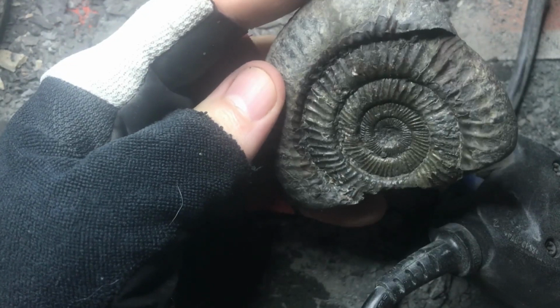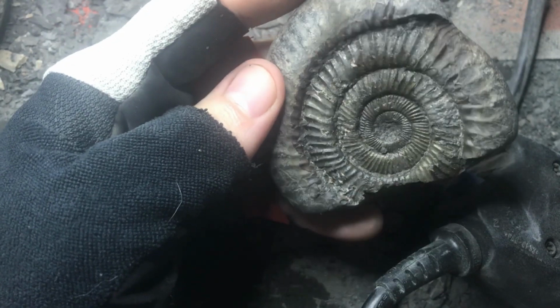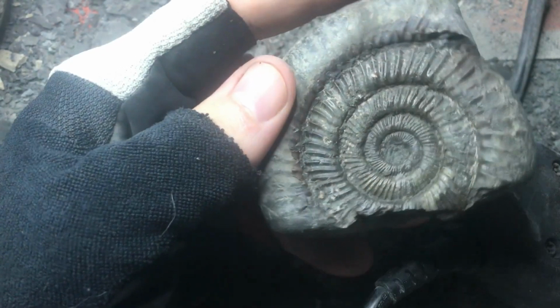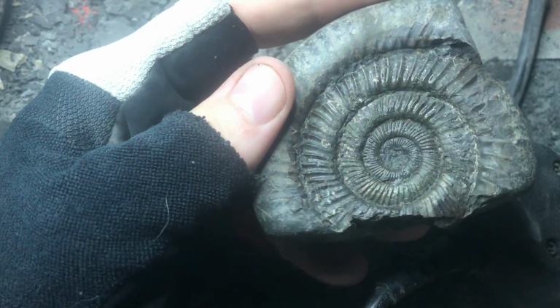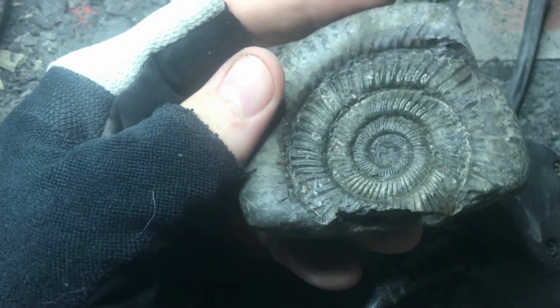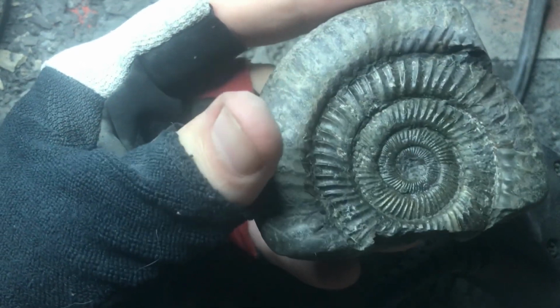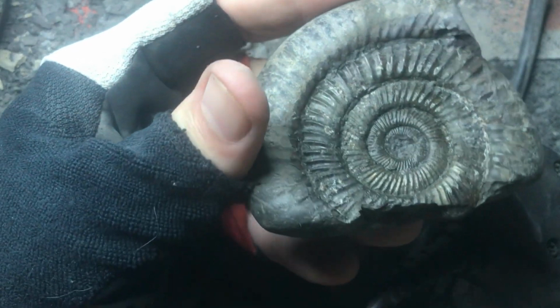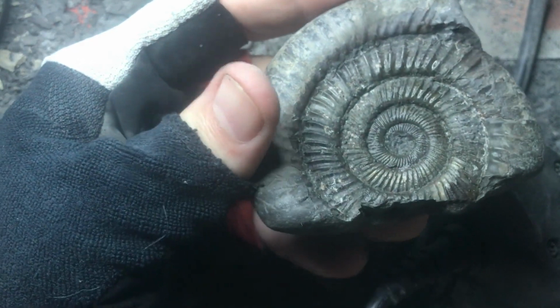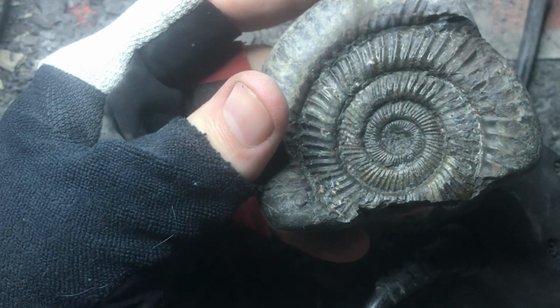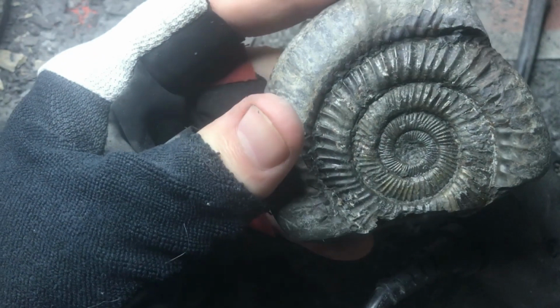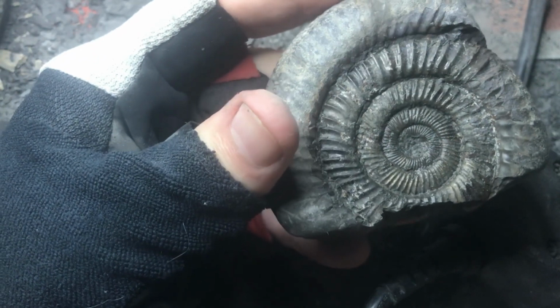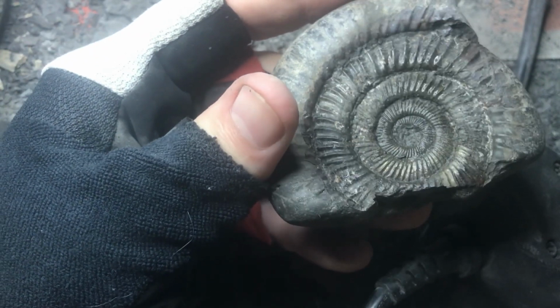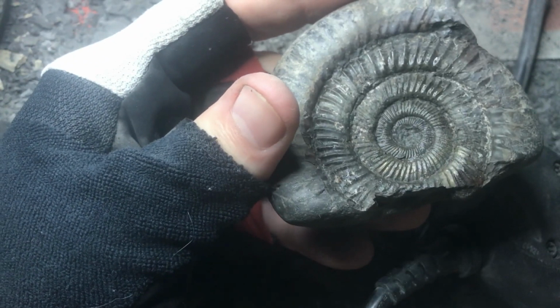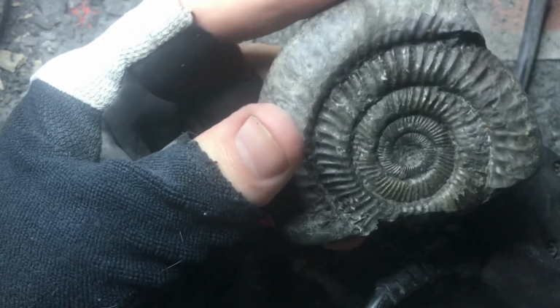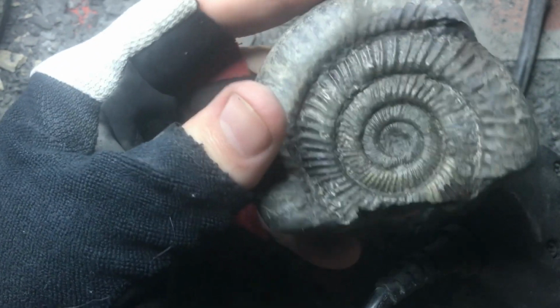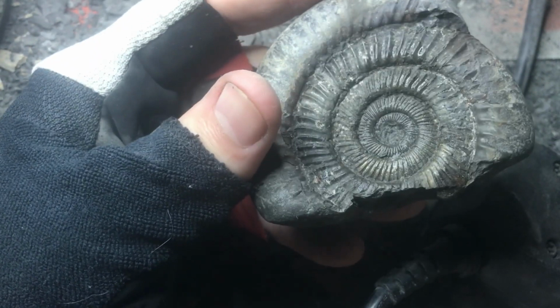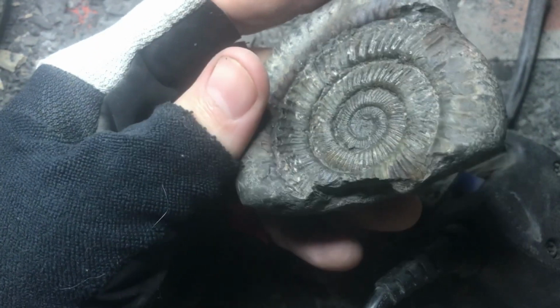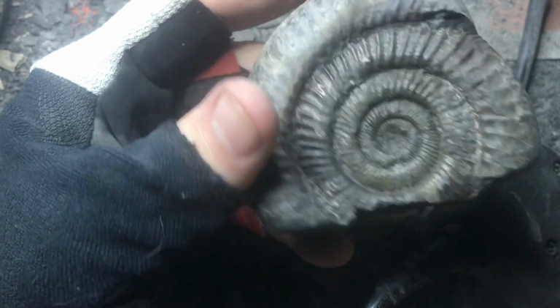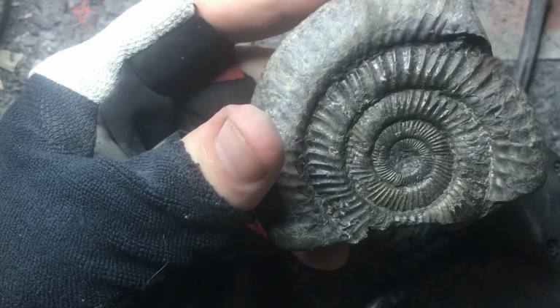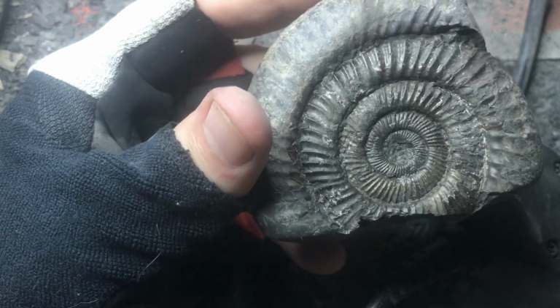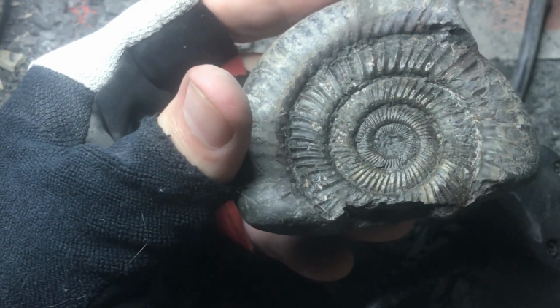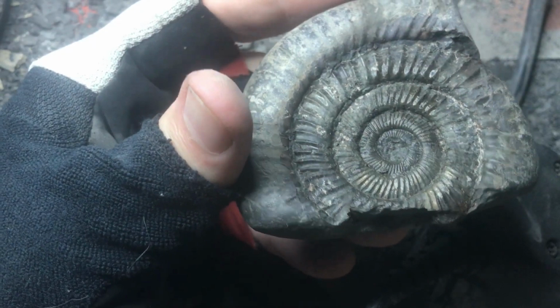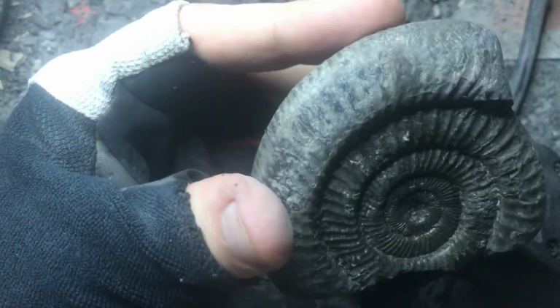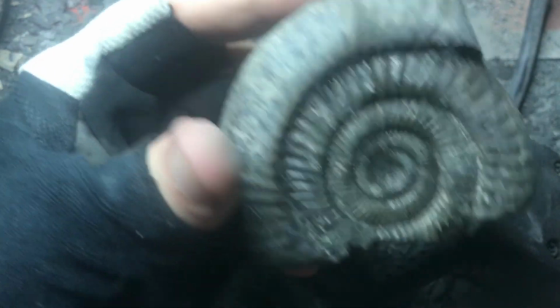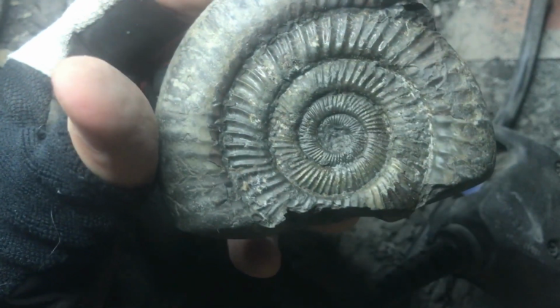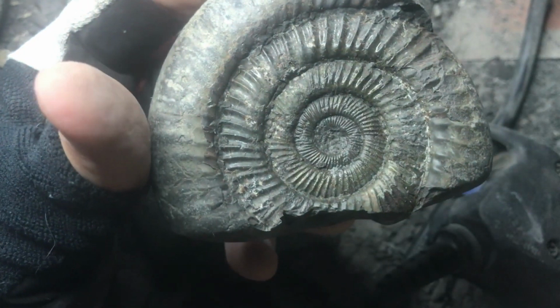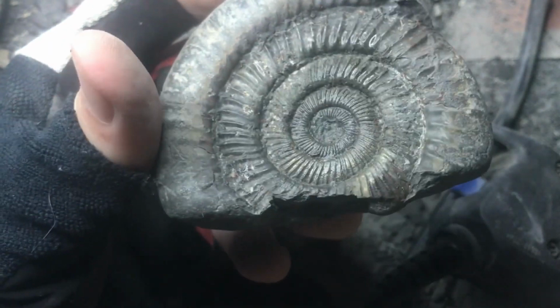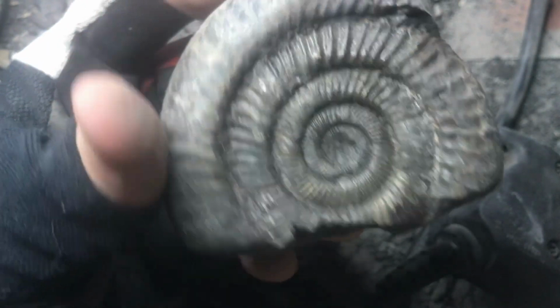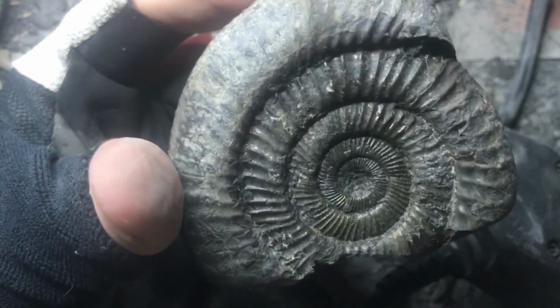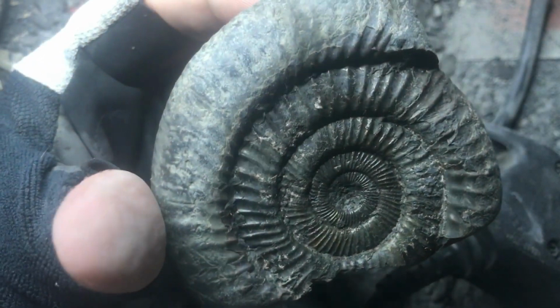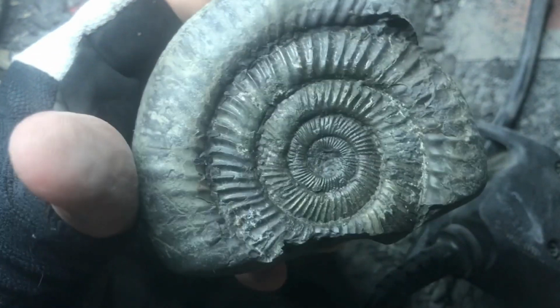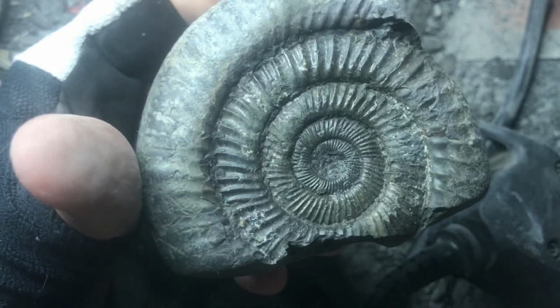Somewhat annoyingly, I'm zero for two for complete ammonites — that one's middle's gone as well. But at least it gives you an idea of how it works, how you expose most of an ammonite, if not the middle, from the rock.